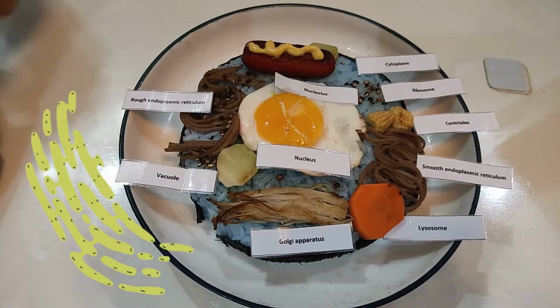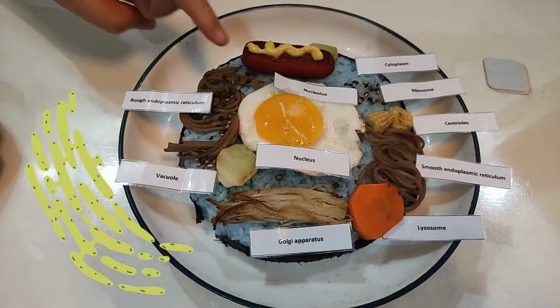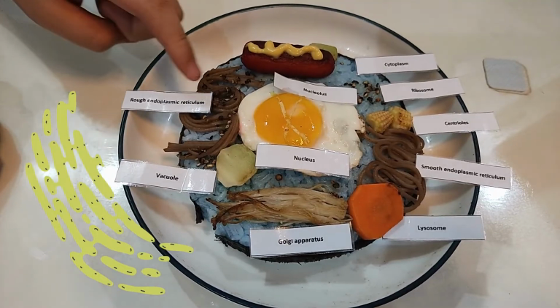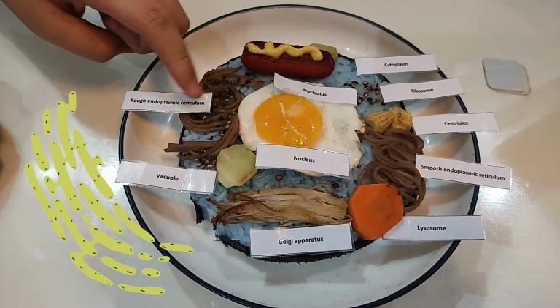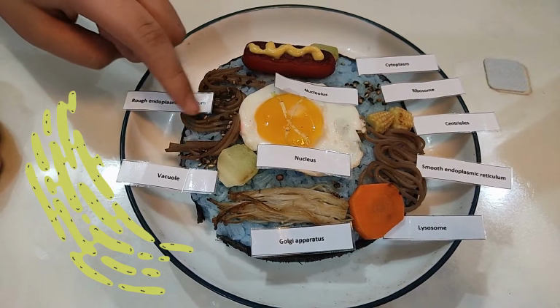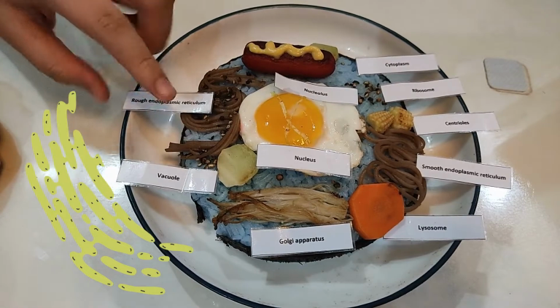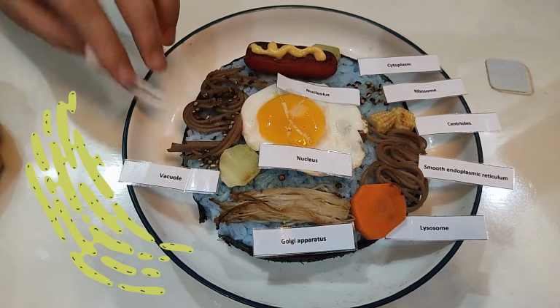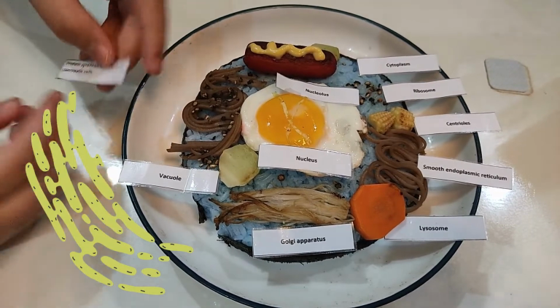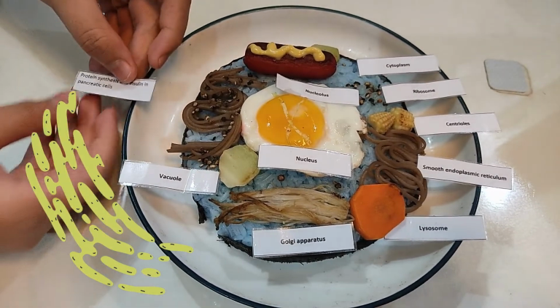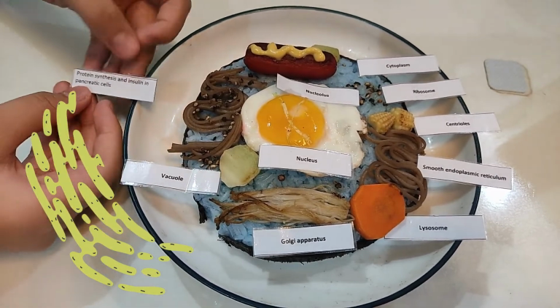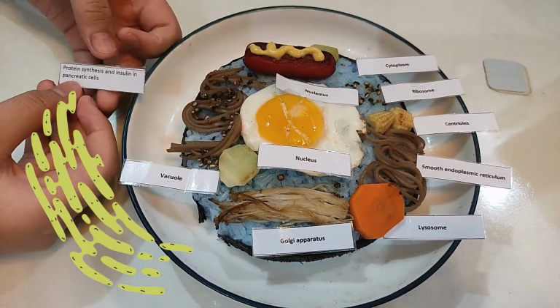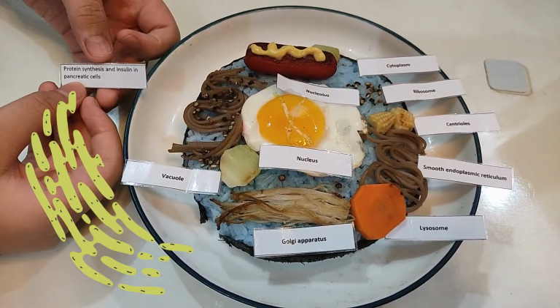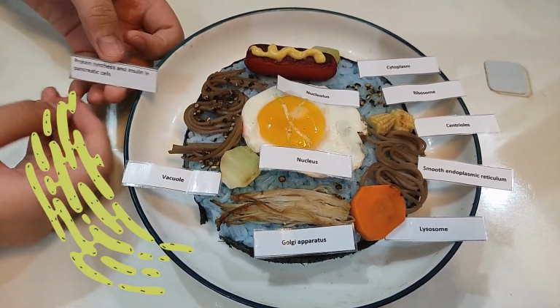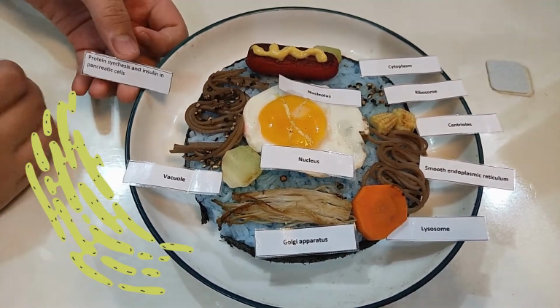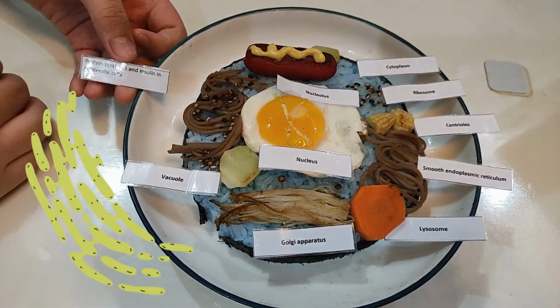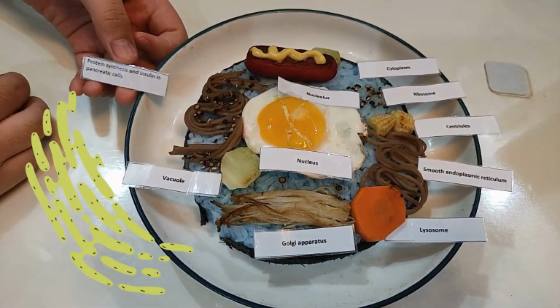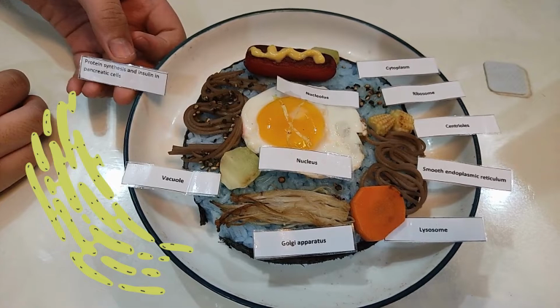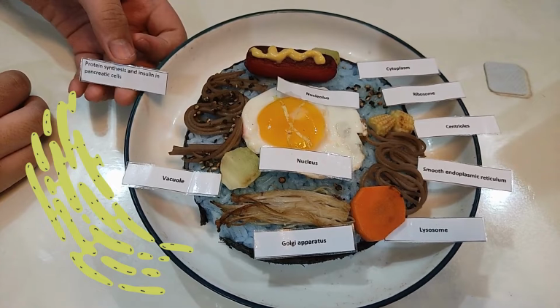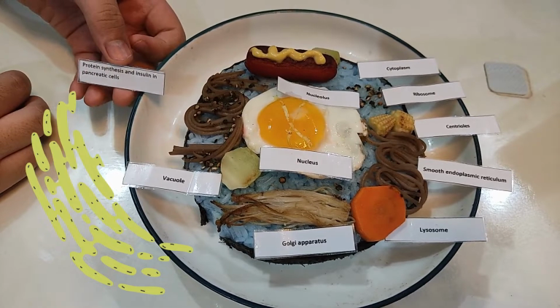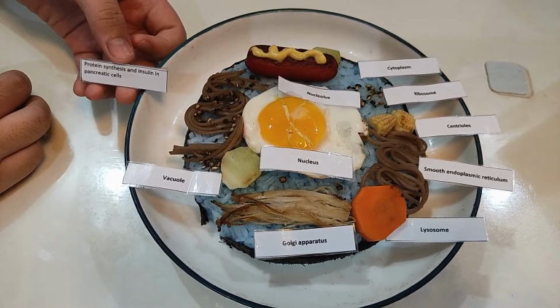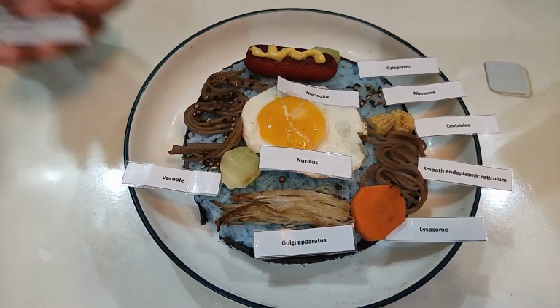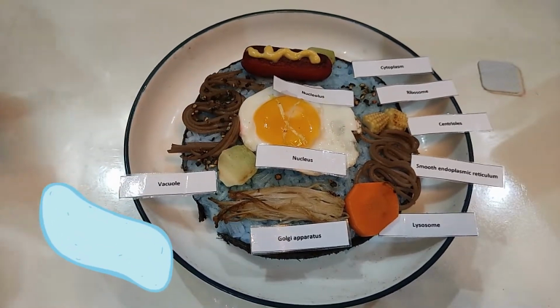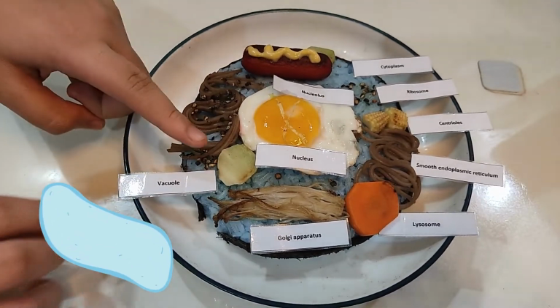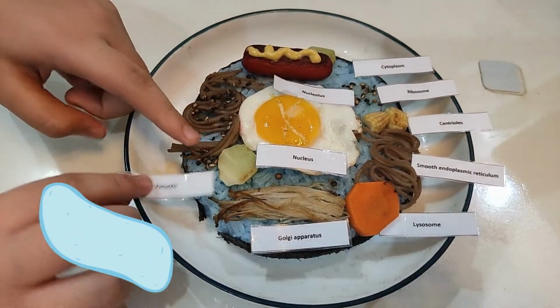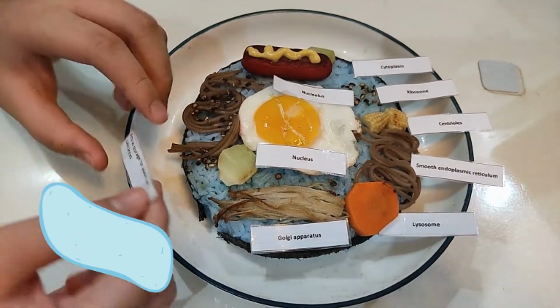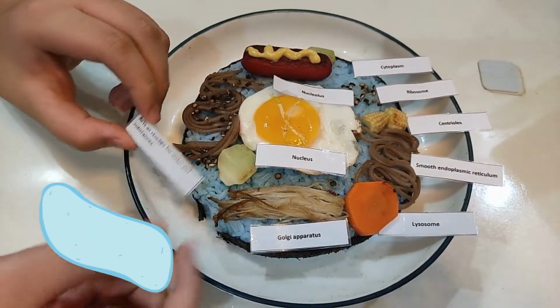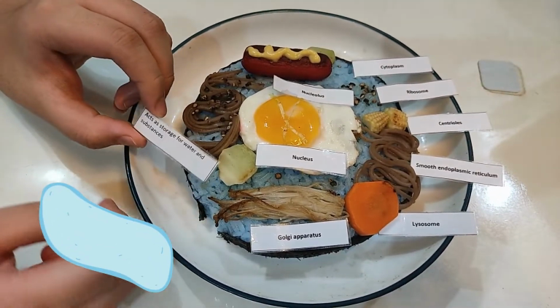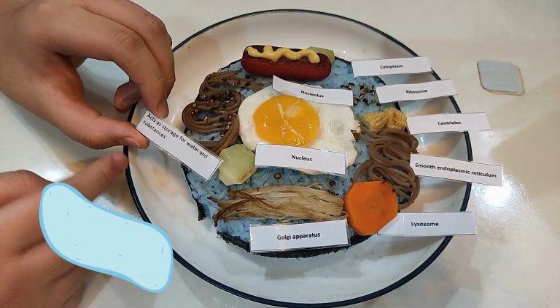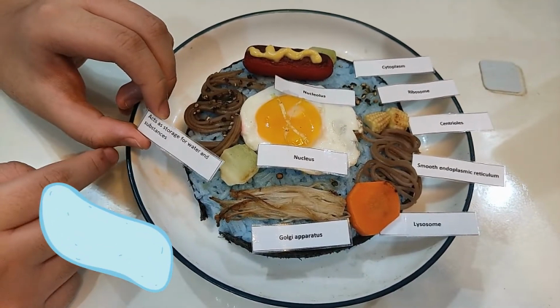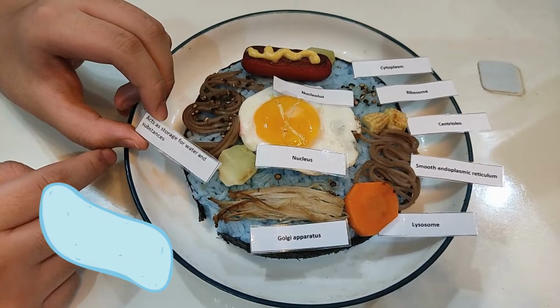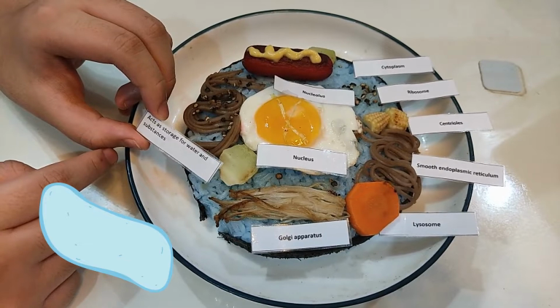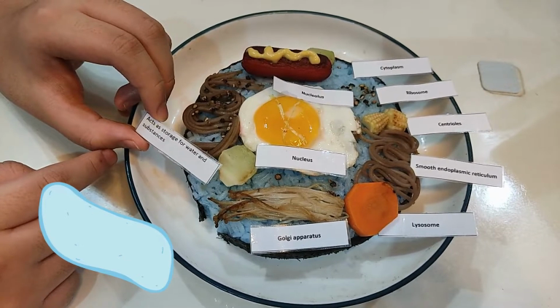This is the rough endoplasmic reticulum. Its role is to synthesize protein and insulin in pancreatic cells. This is the vacuole. It acts as storage for water and substances.